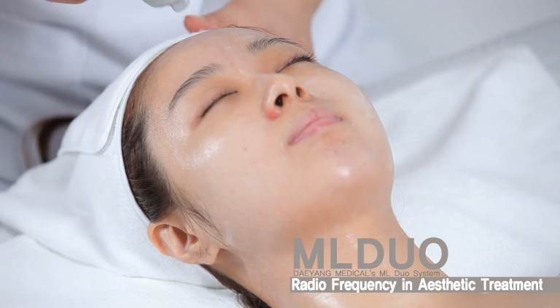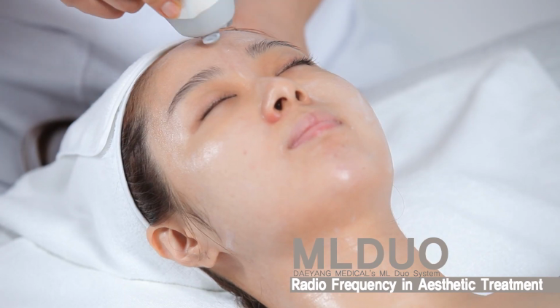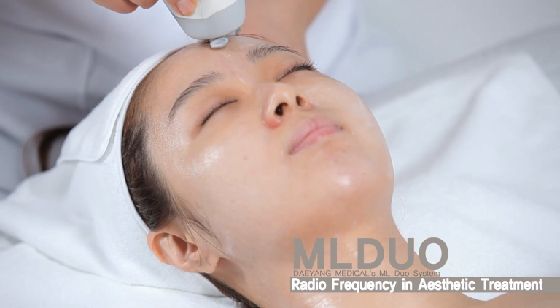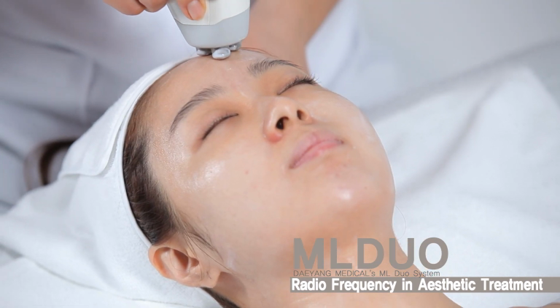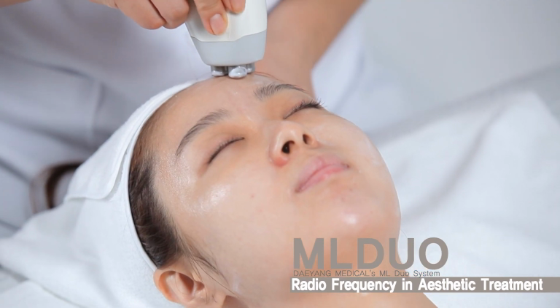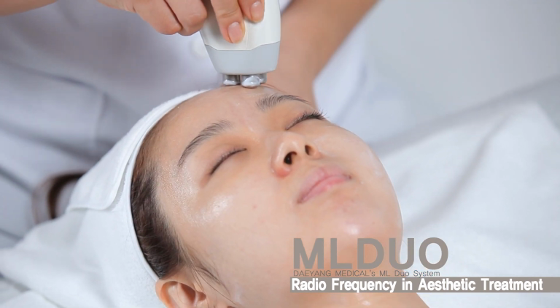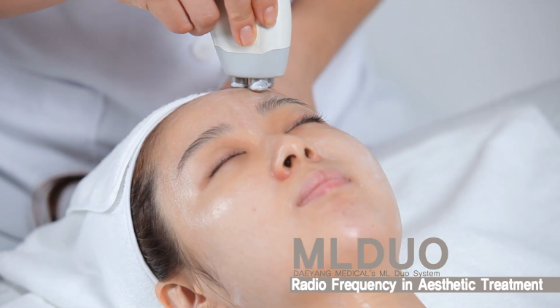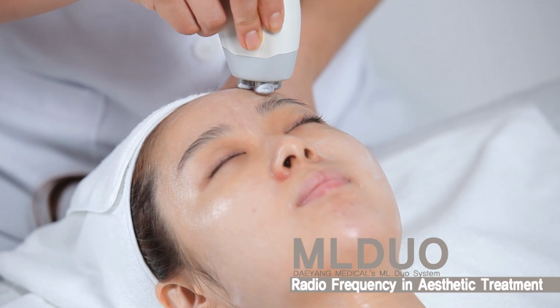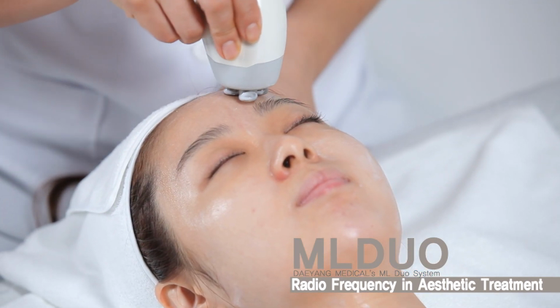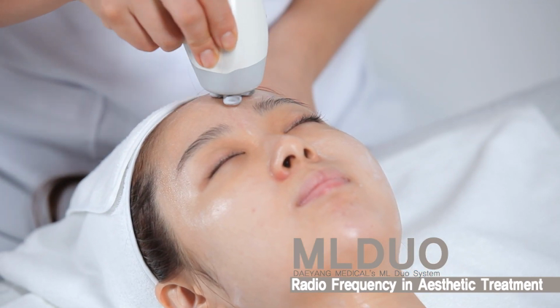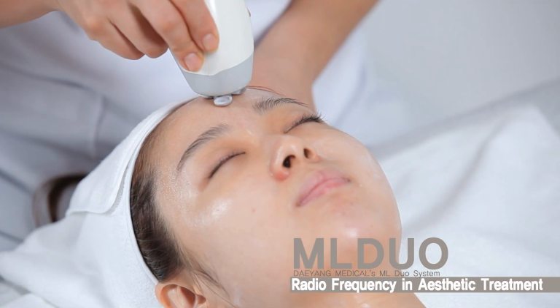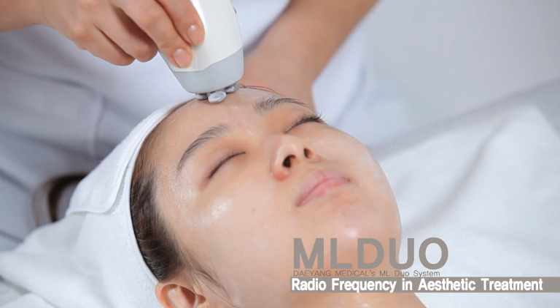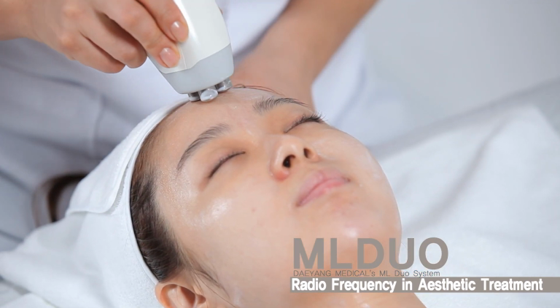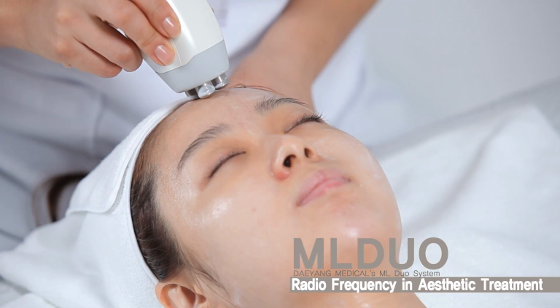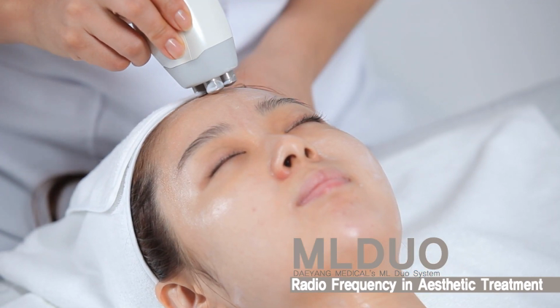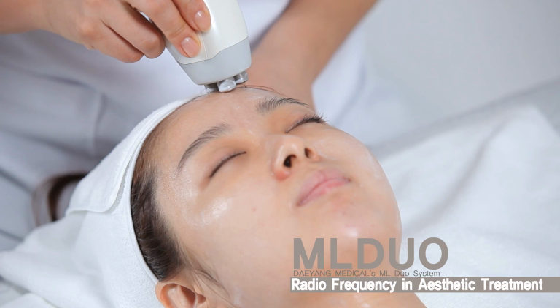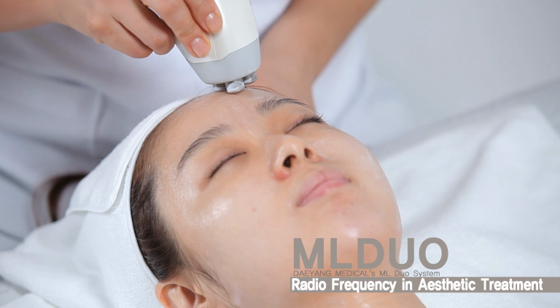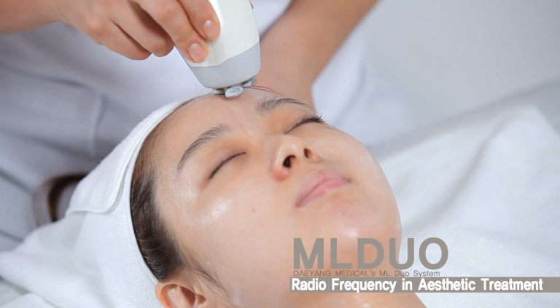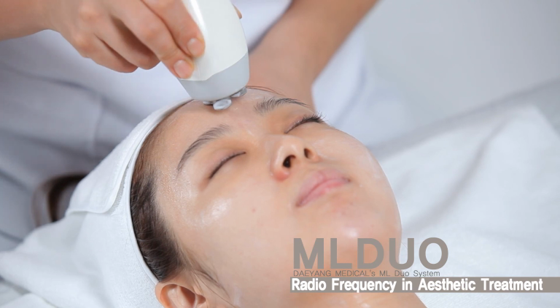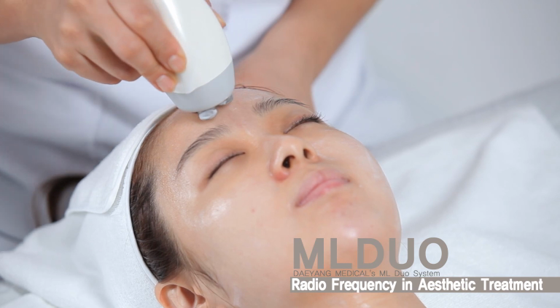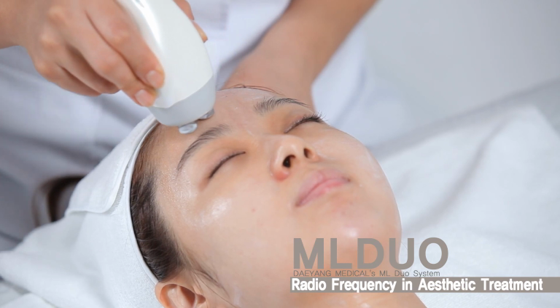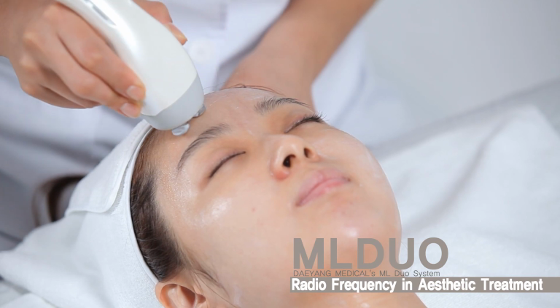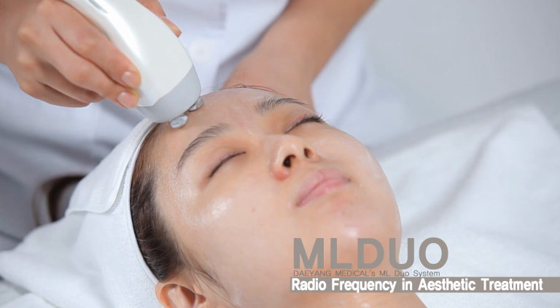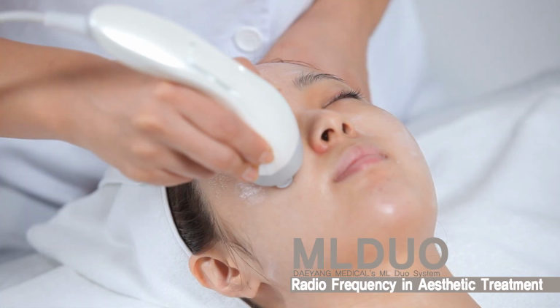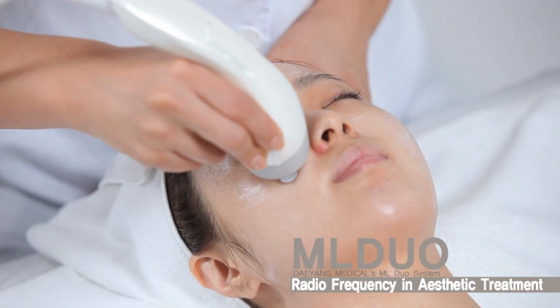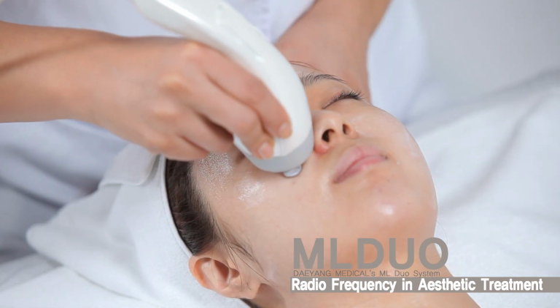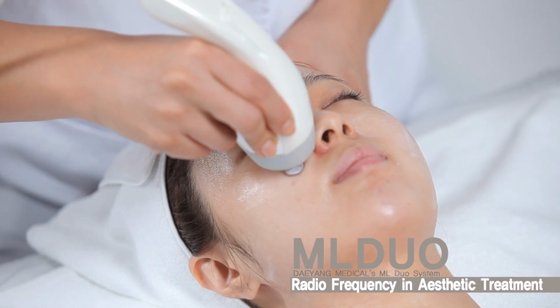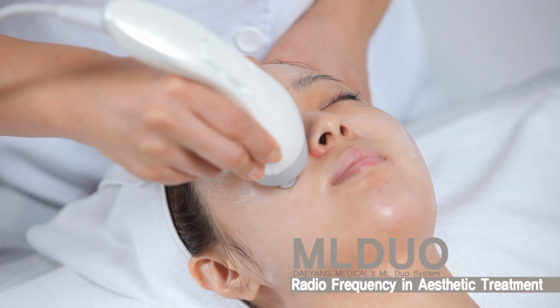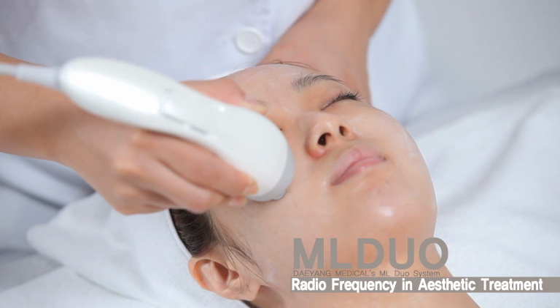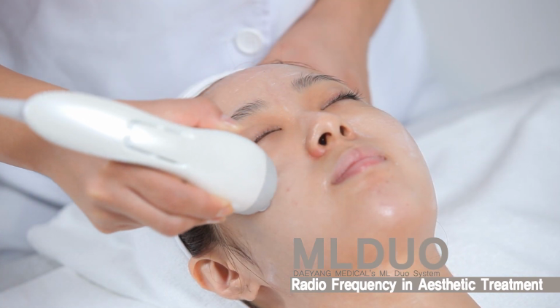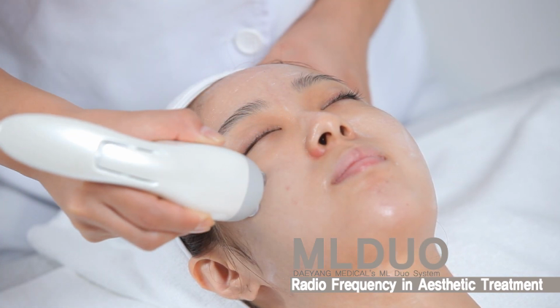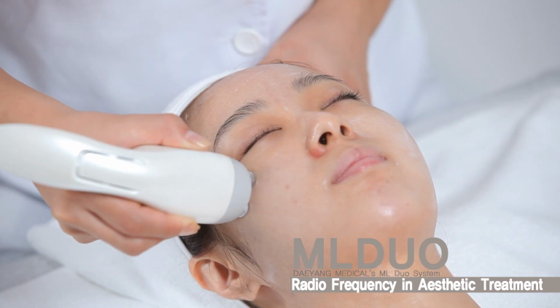The radio frequency for improving fibrous tissue's extension is different from other electric forms and does not affect the nerves and muscles, but selectively heats human tissues.